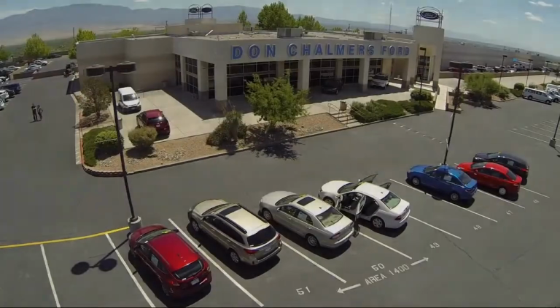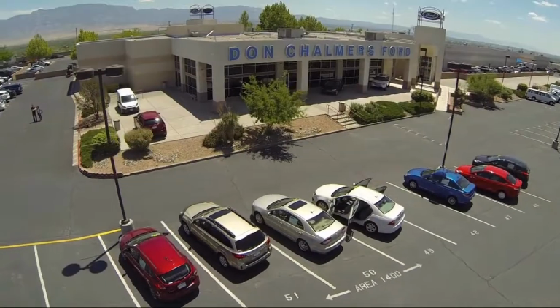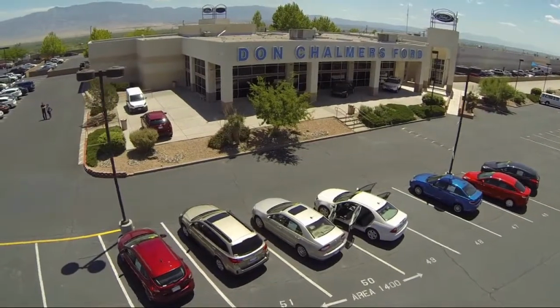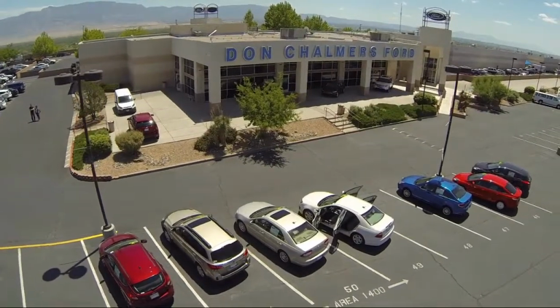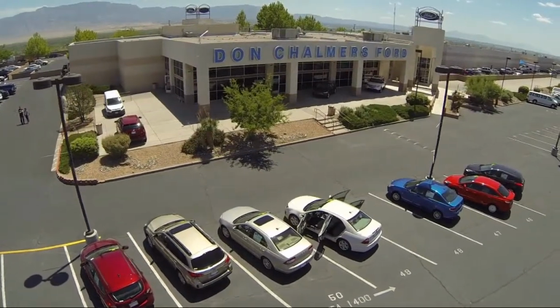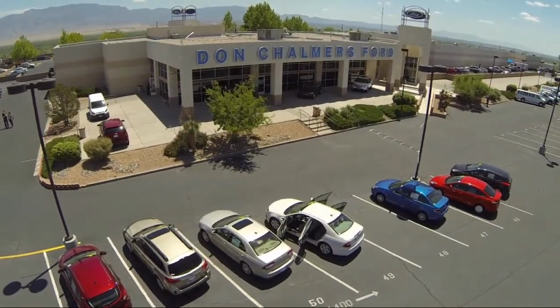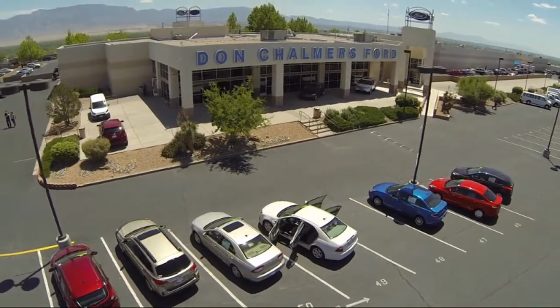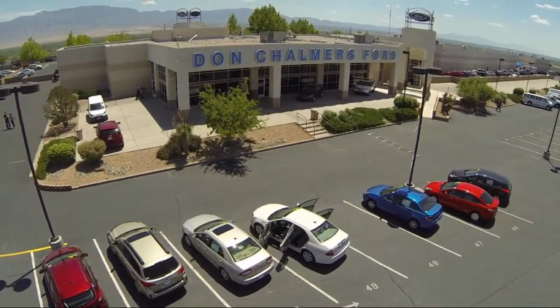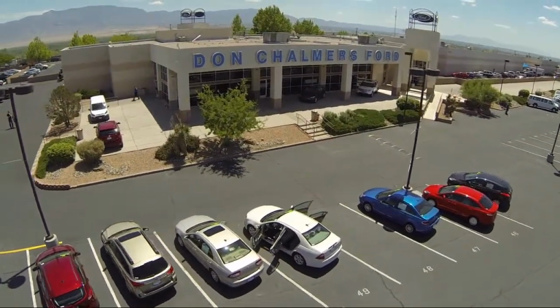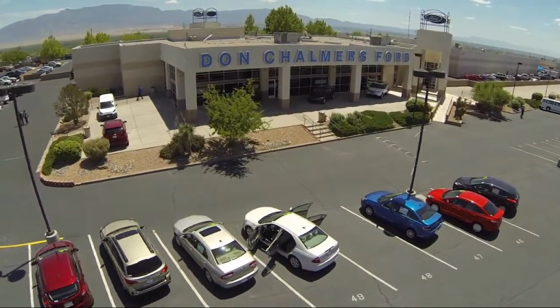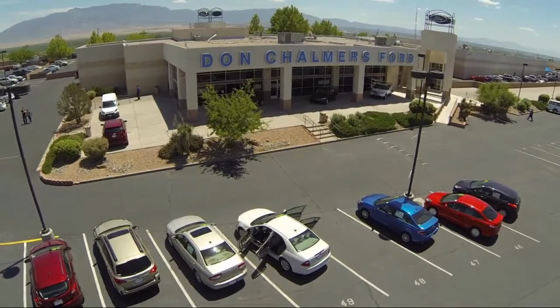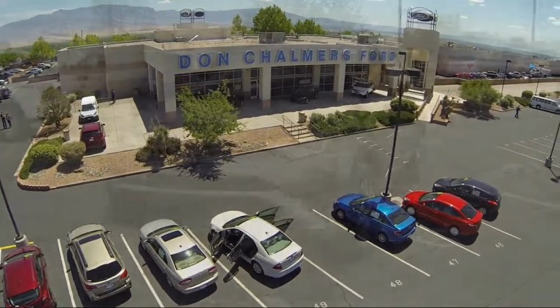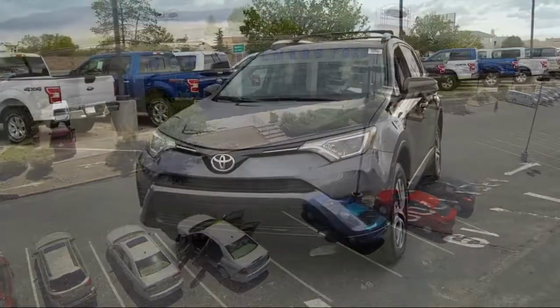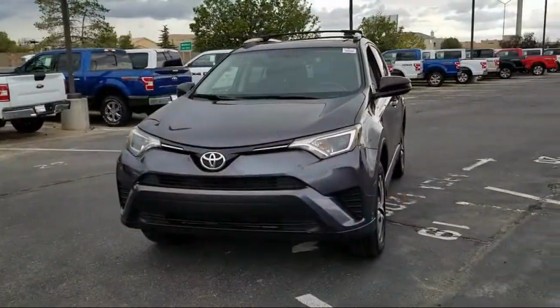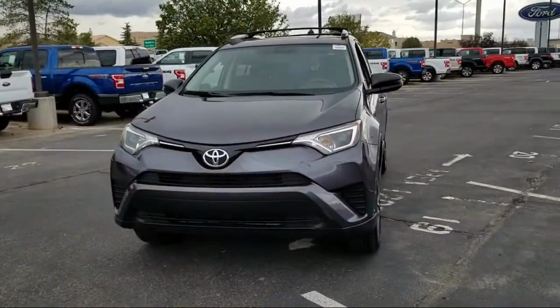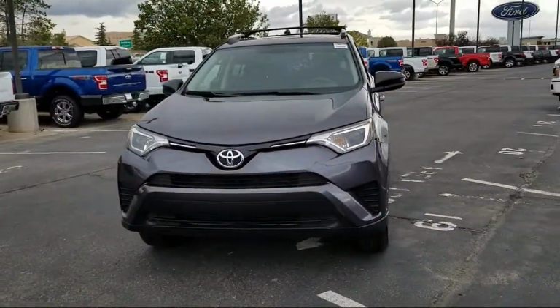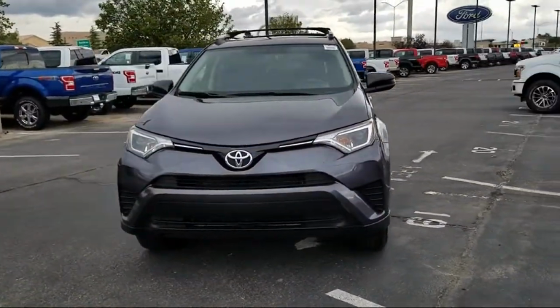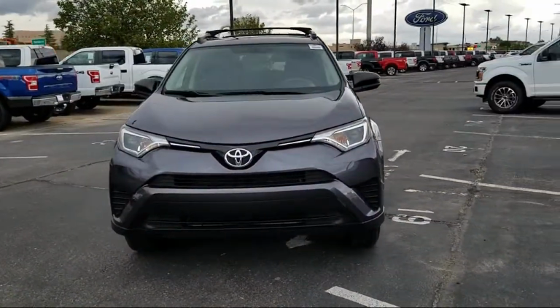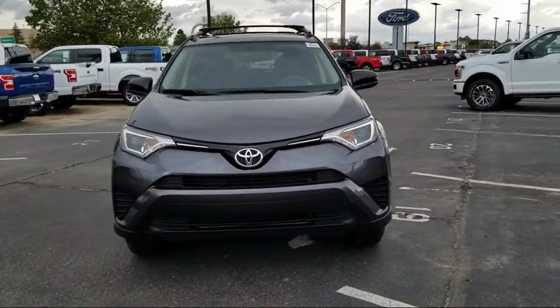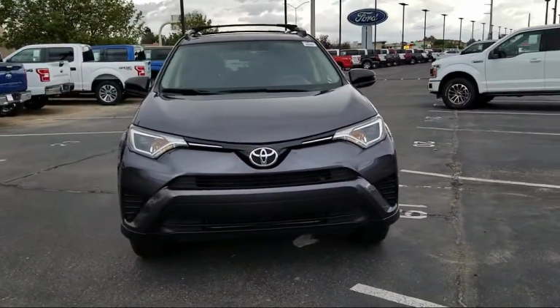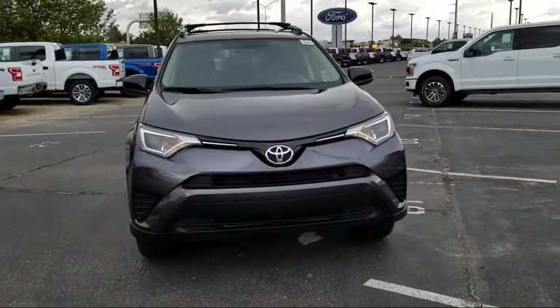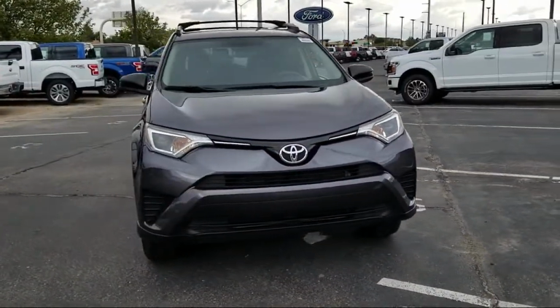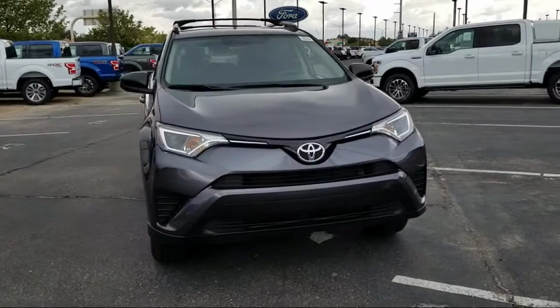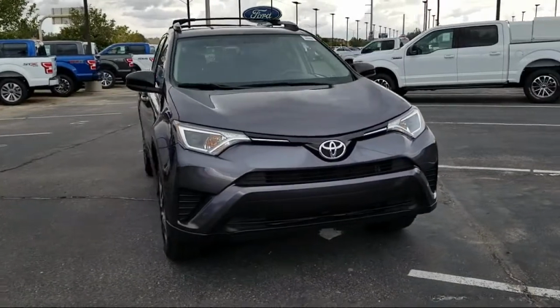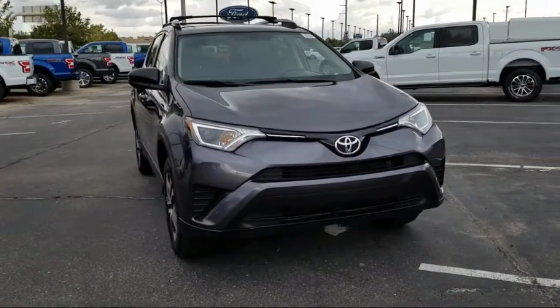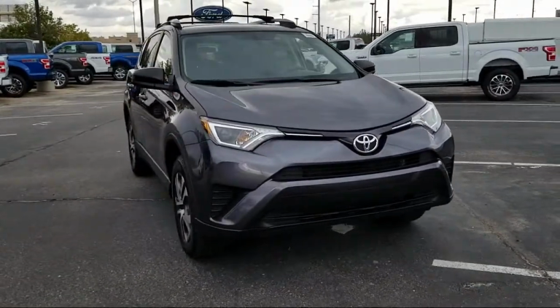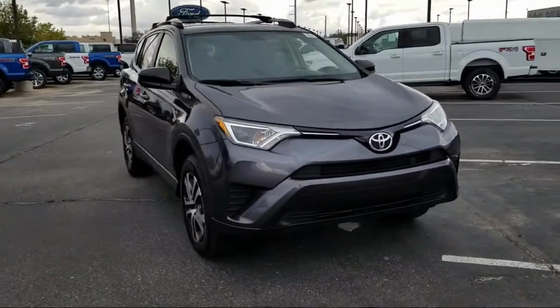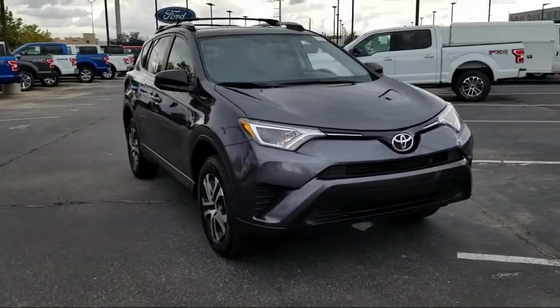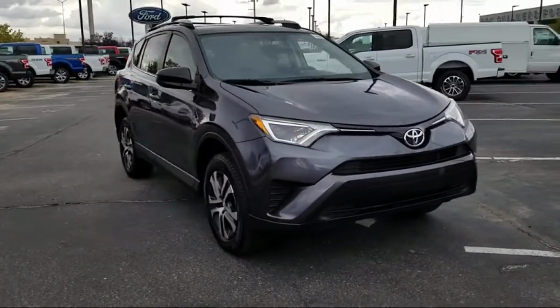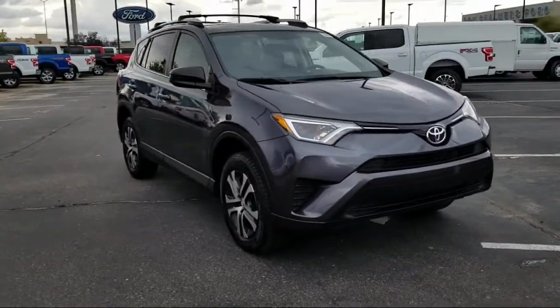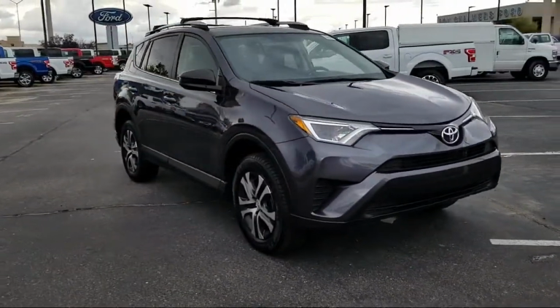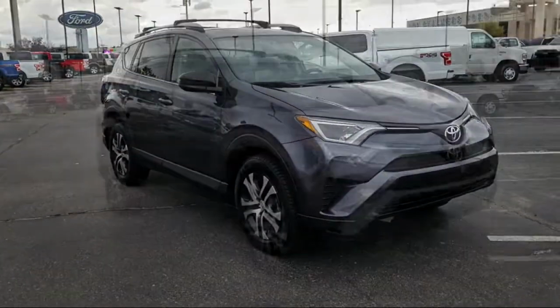Welcome to Don Chalmers Ford, and here's a look at another one of our vehicles from our great selection. It comes equipped with roof rack, keyless entry, air conditioning, traction control, power windows, and CD player.